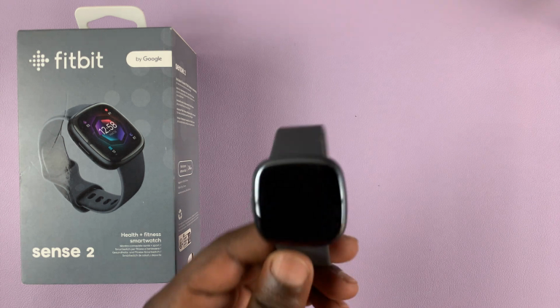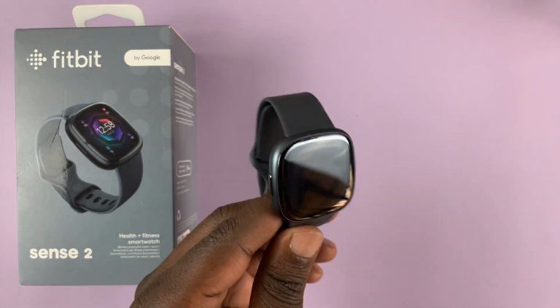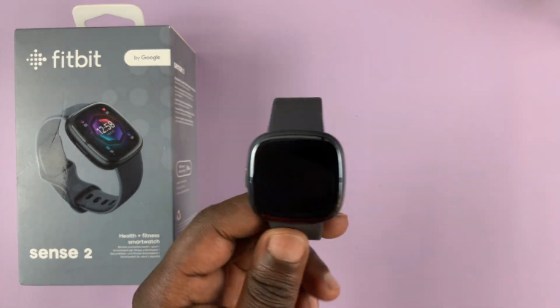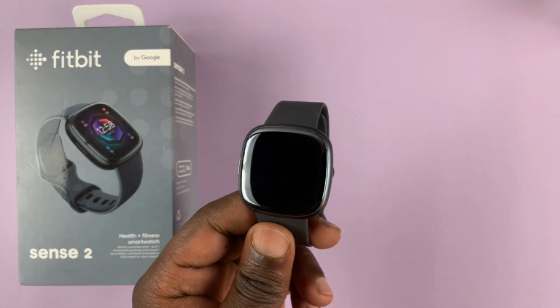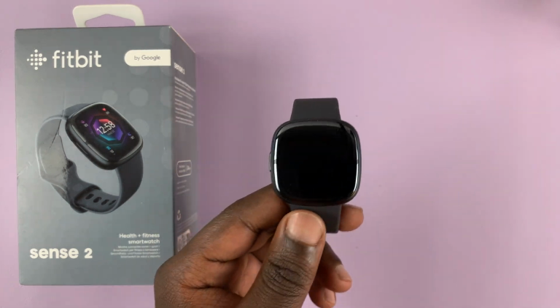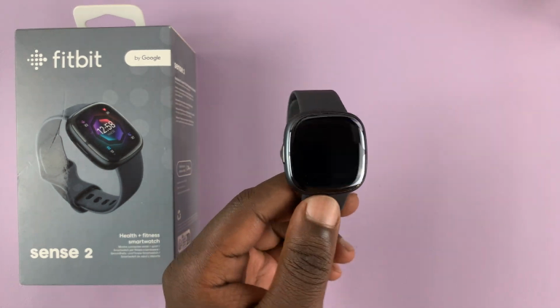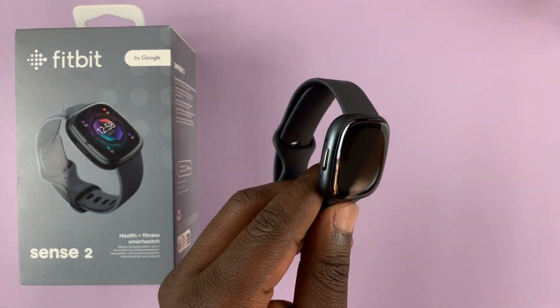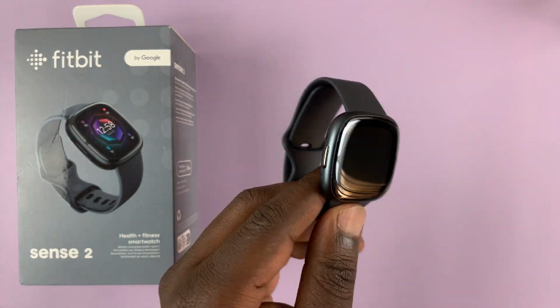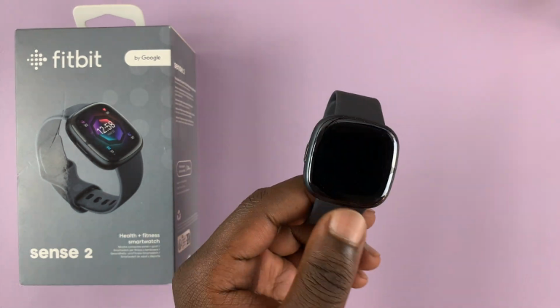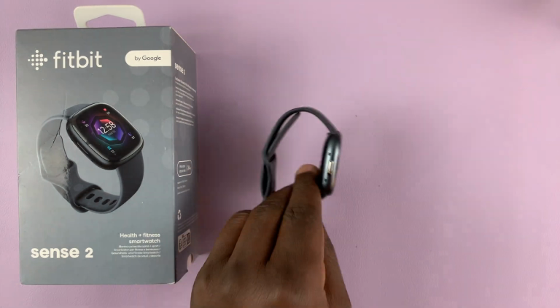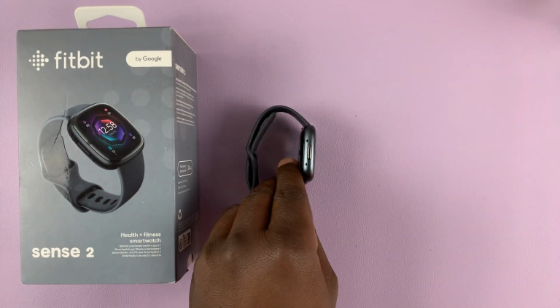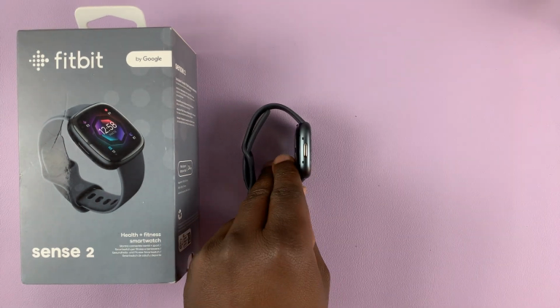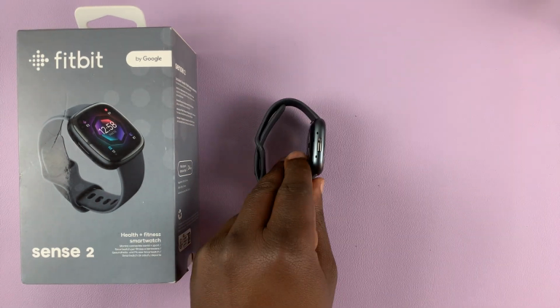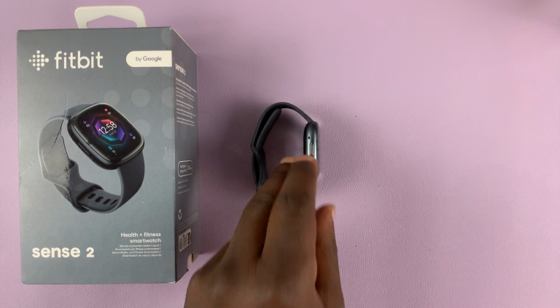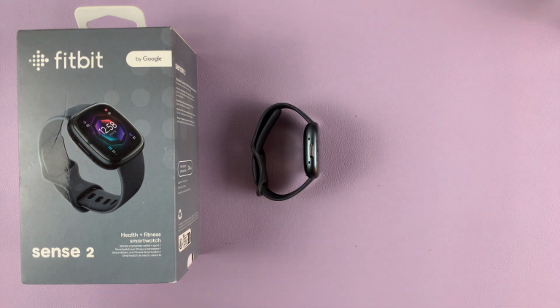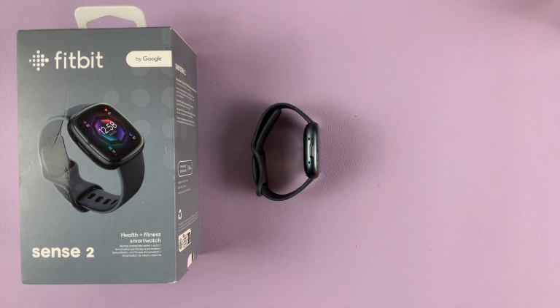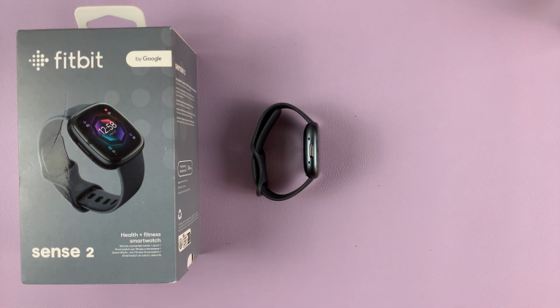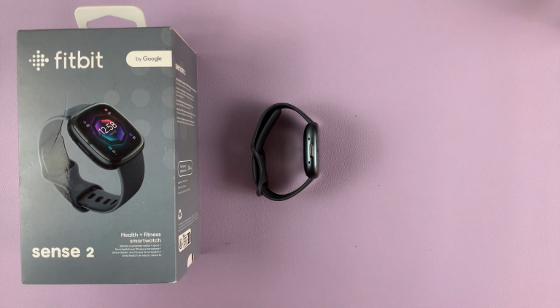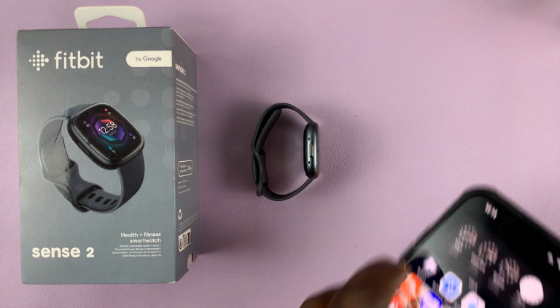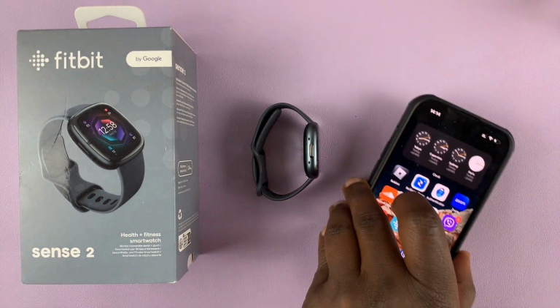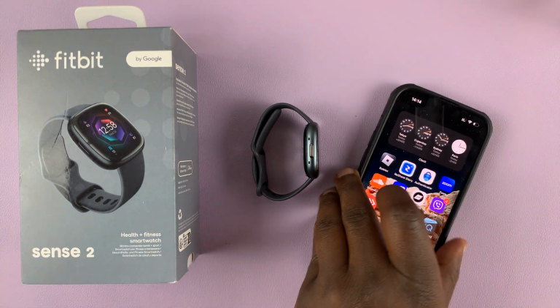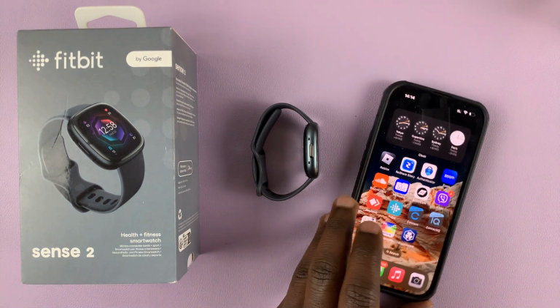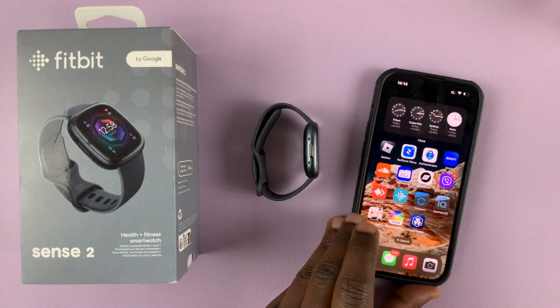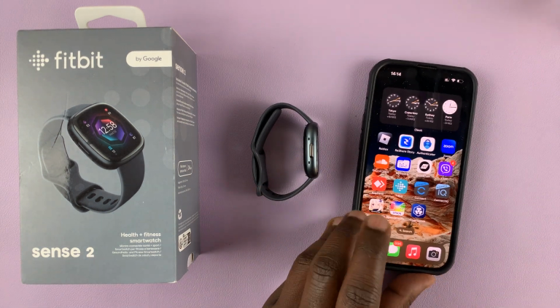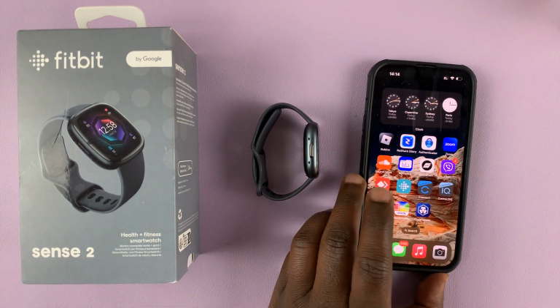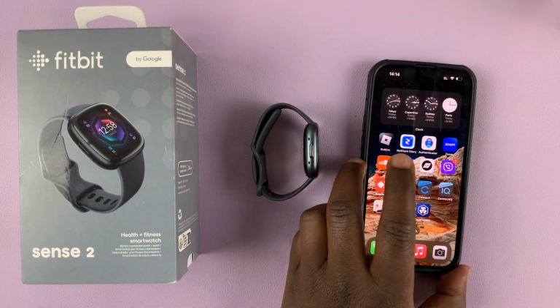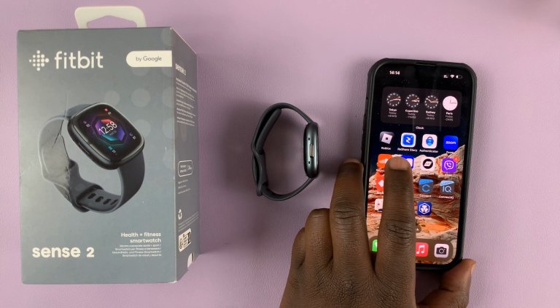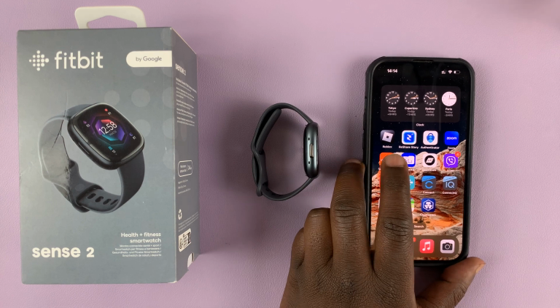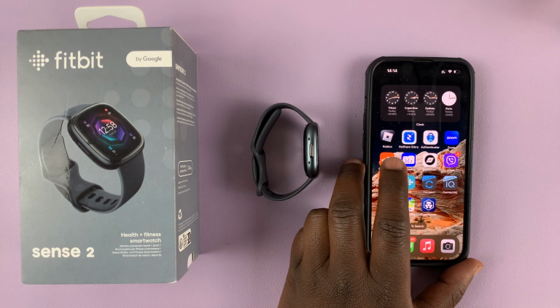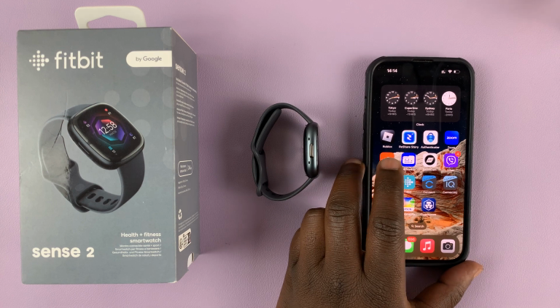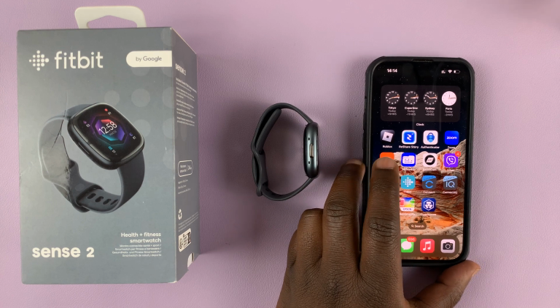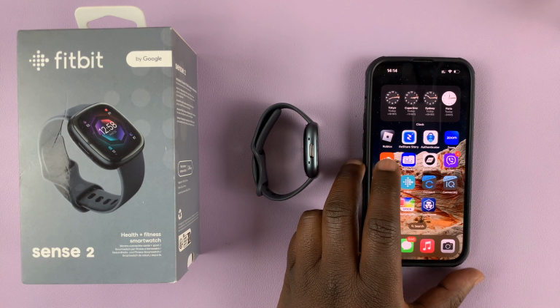I have the Fitbit Sense 2 brand new and I'll be showing you how to set it up with your phone. For this tutorial we're going to use an iPhone, but of course you can also set it up with an Android phone.